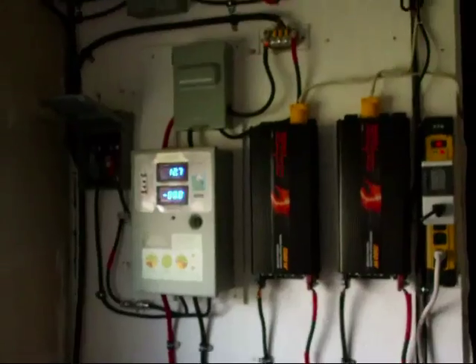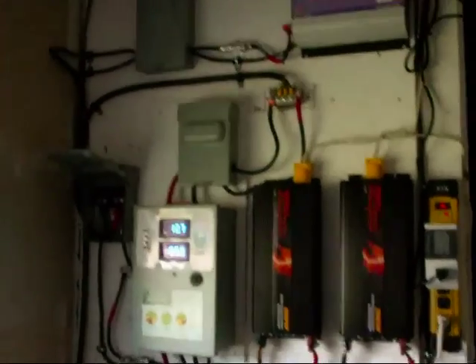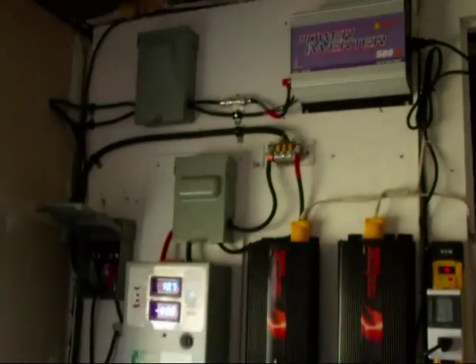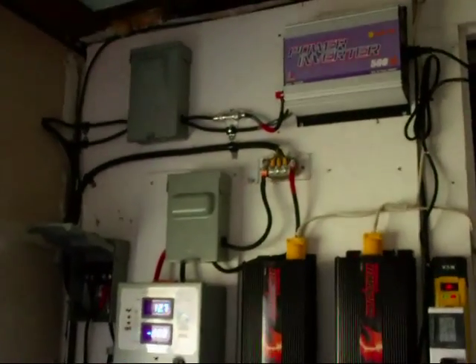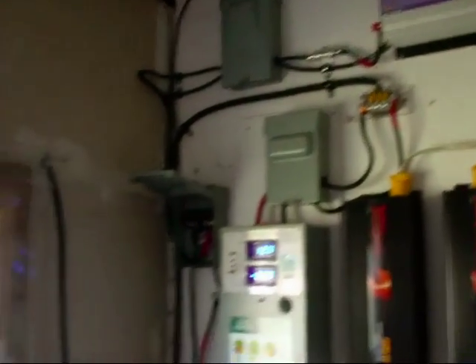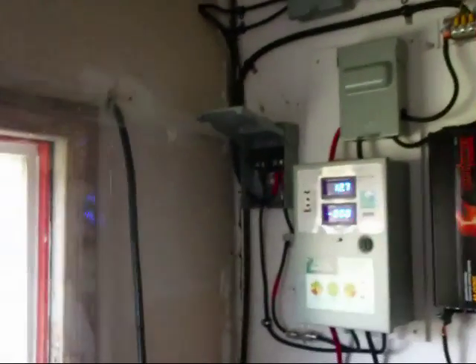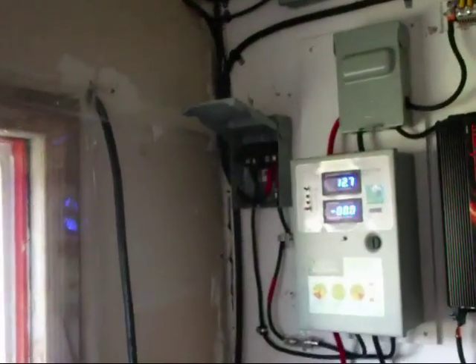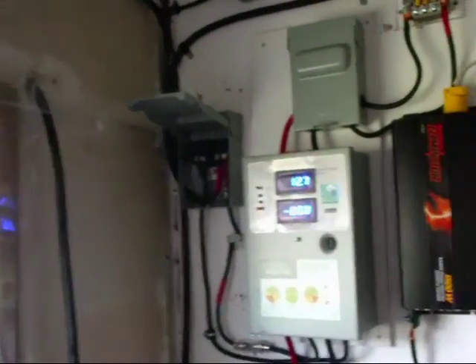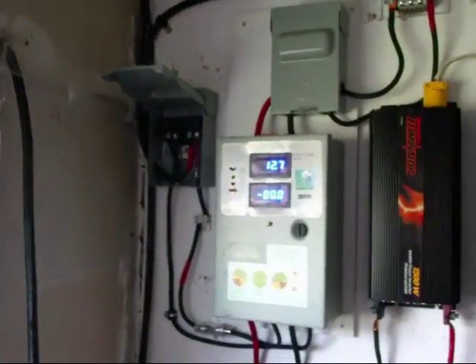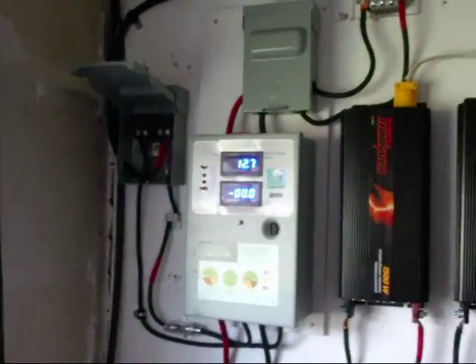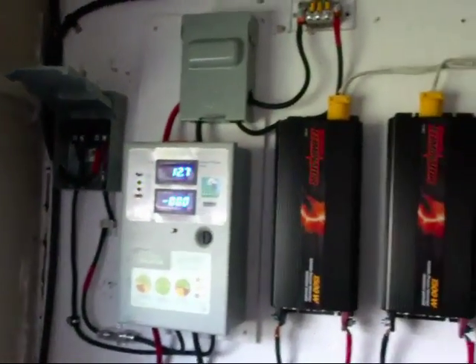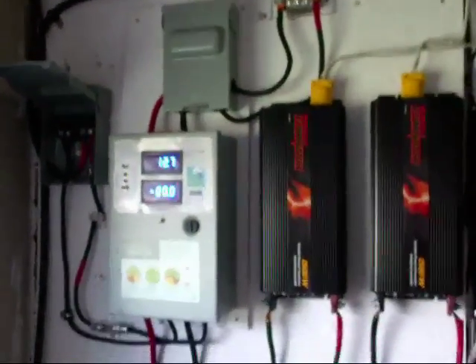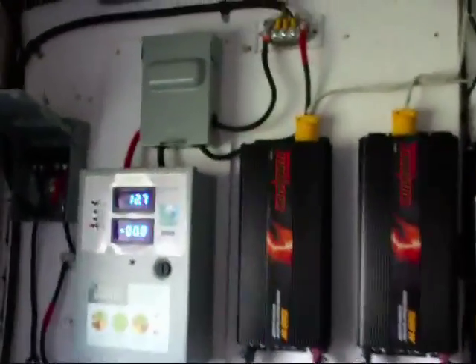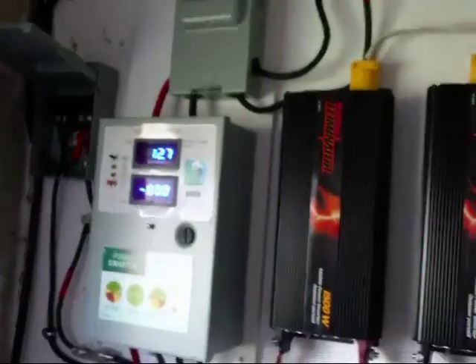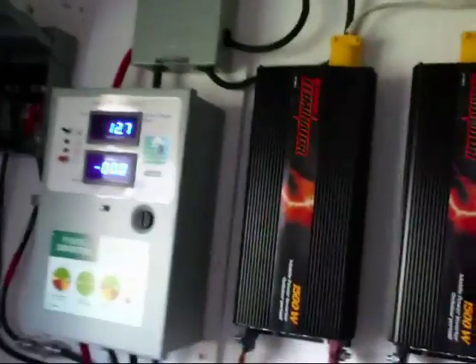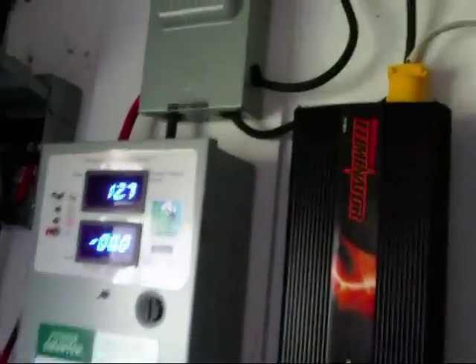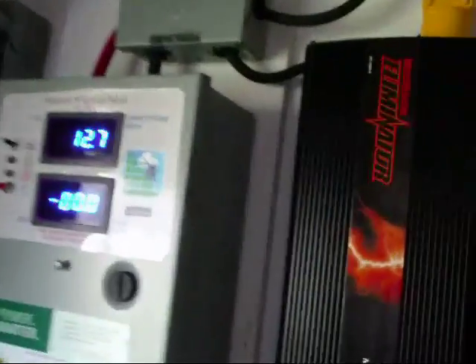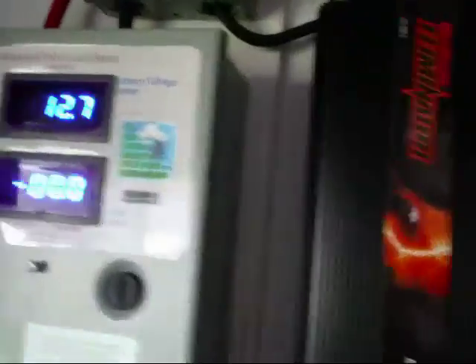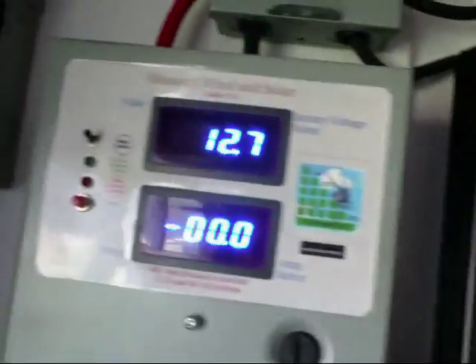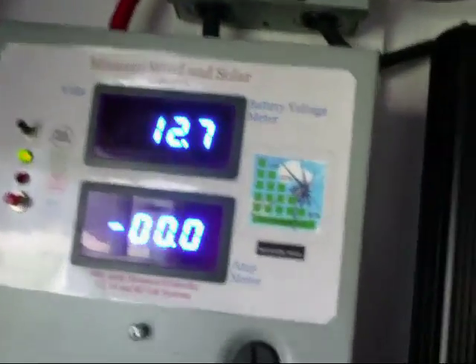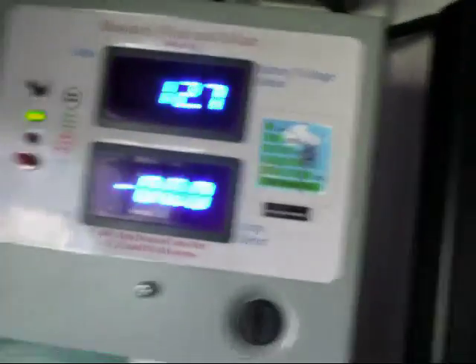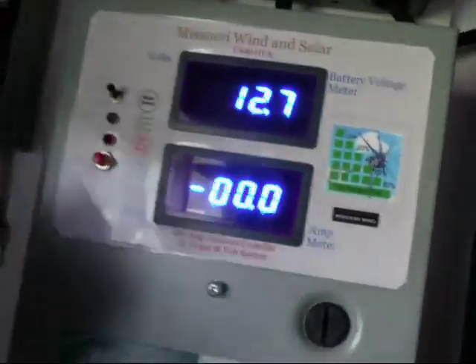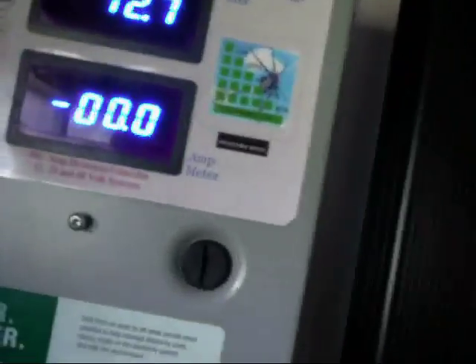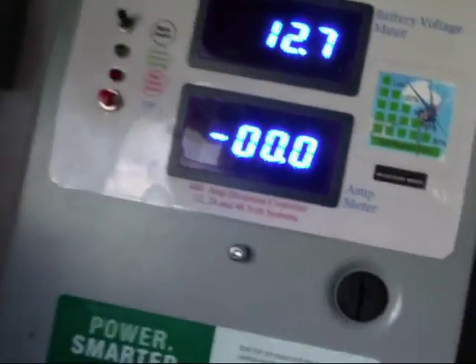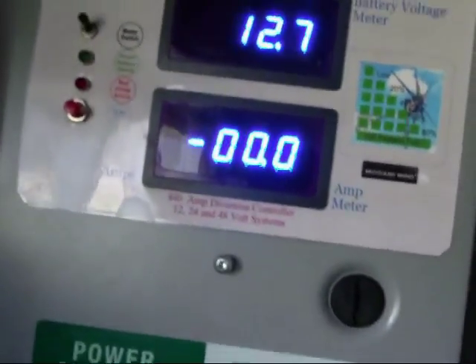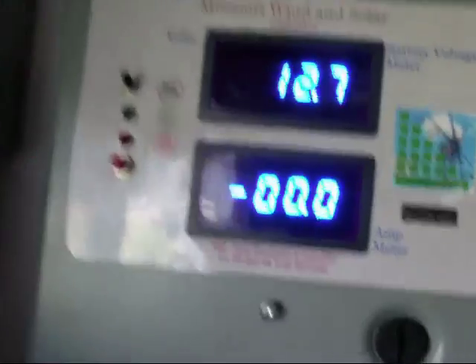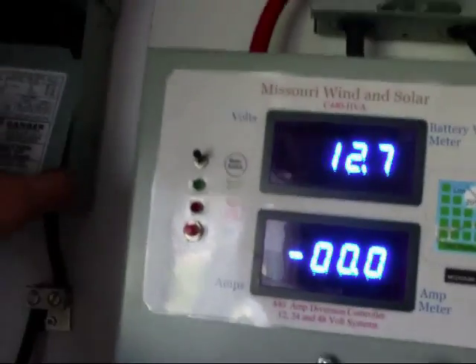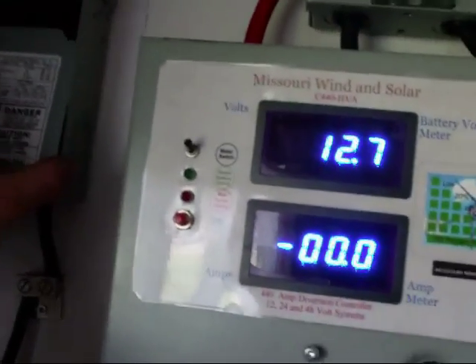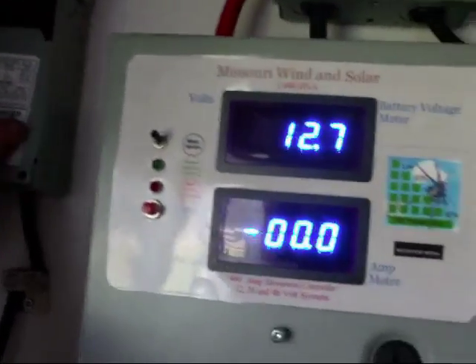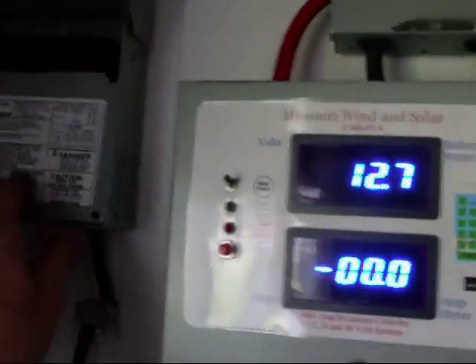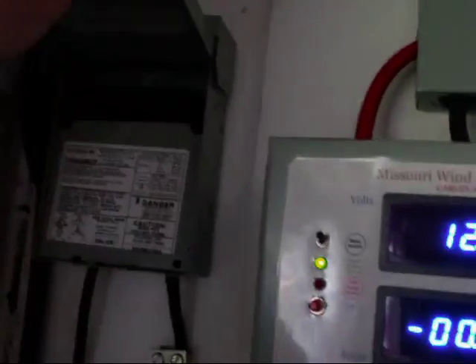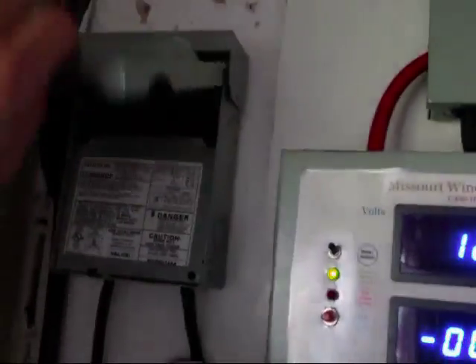So I'm glad with the solar panels. We'll see where it goes. Hopefully it works well for me. So far I find it's working pretty well.